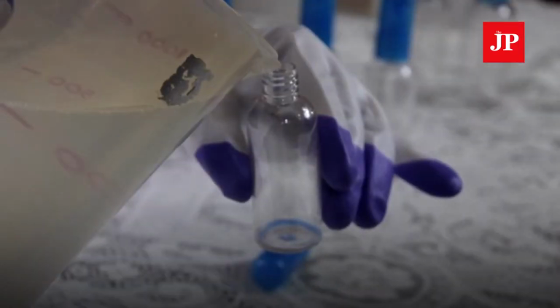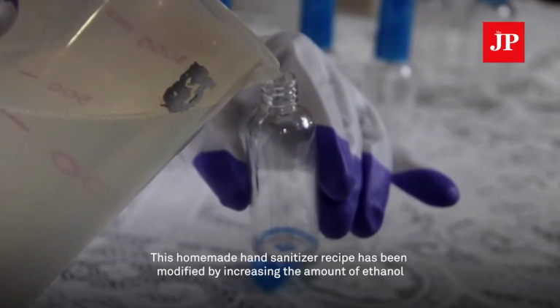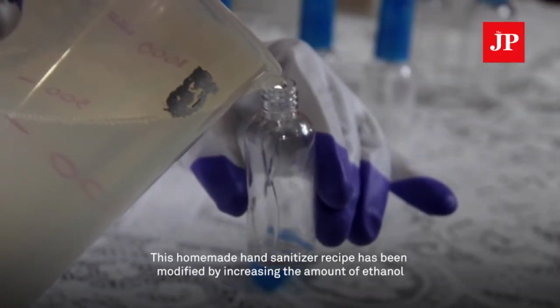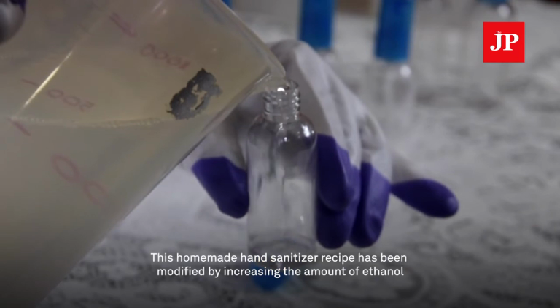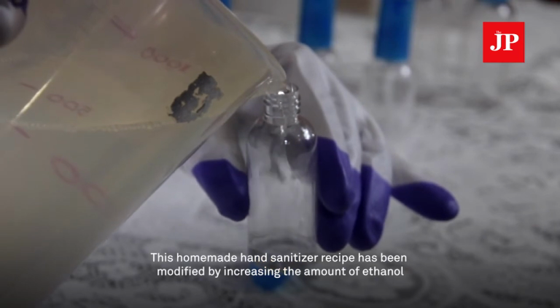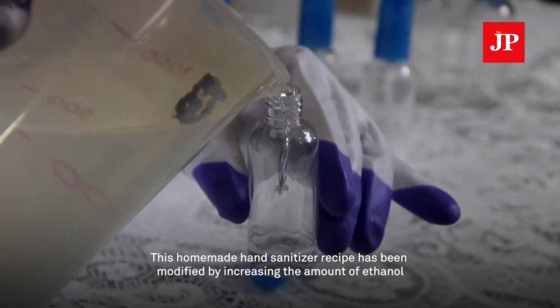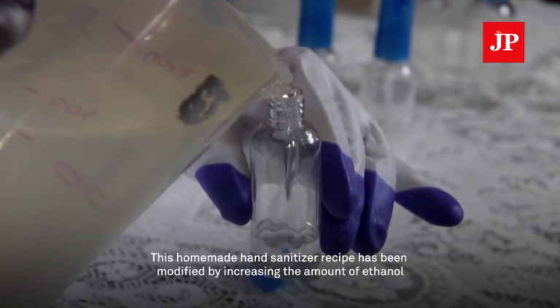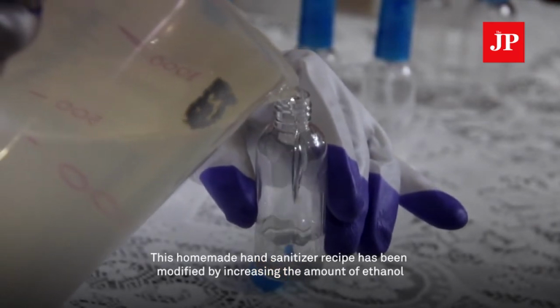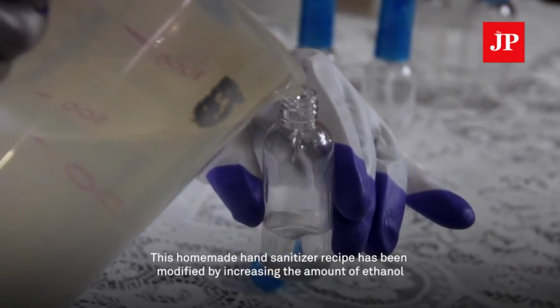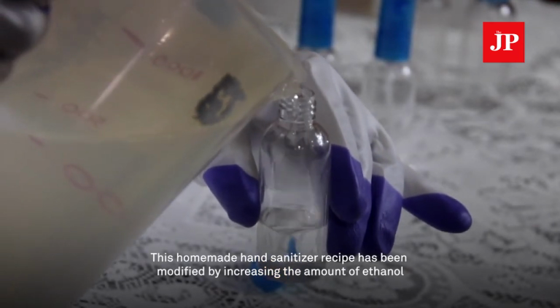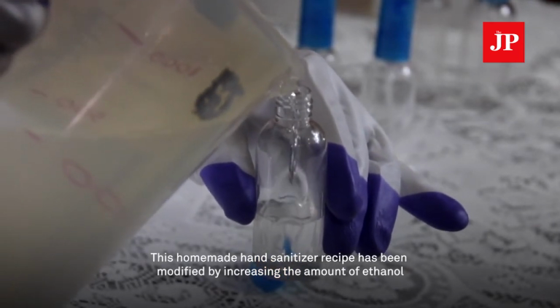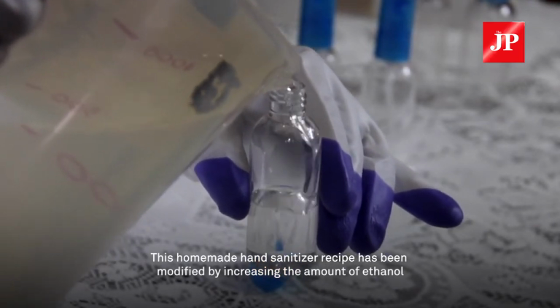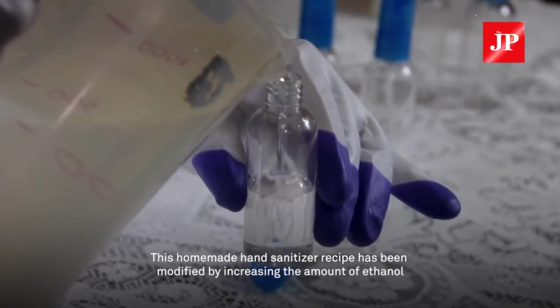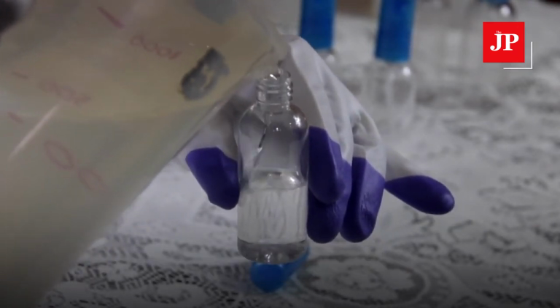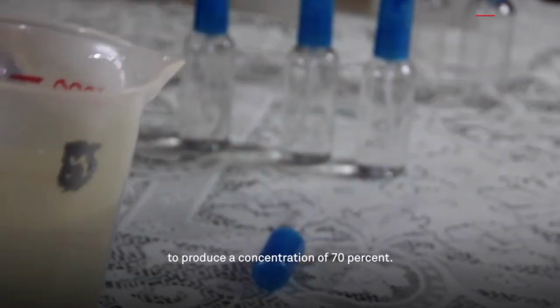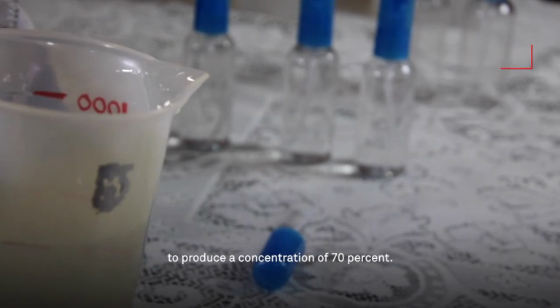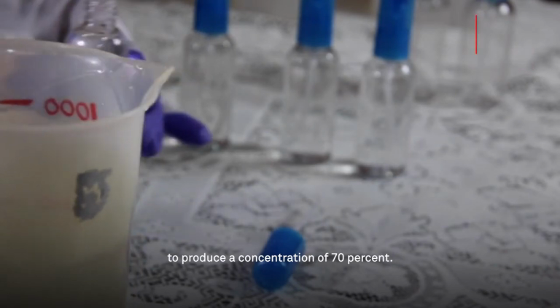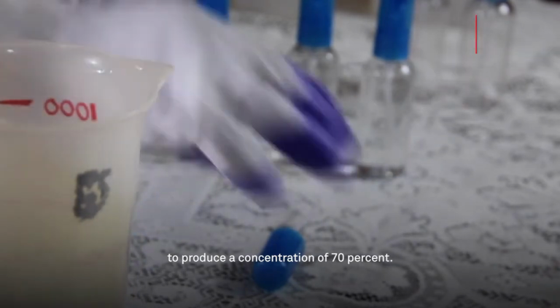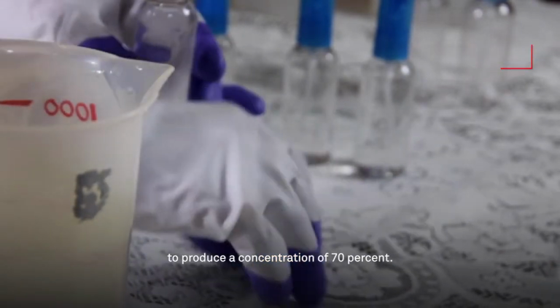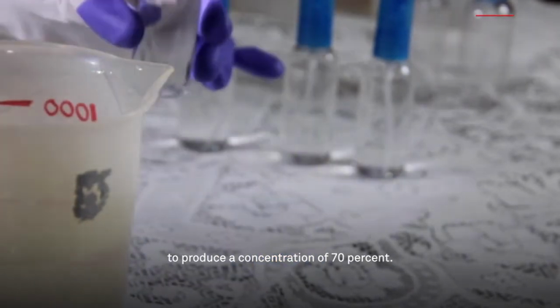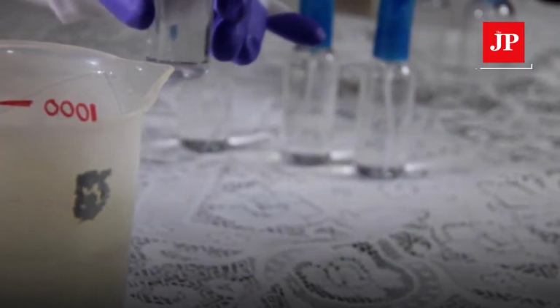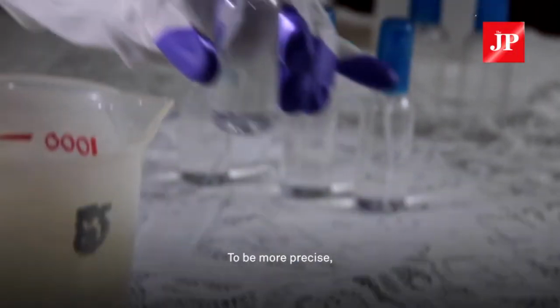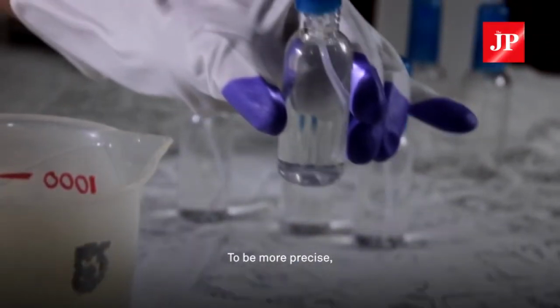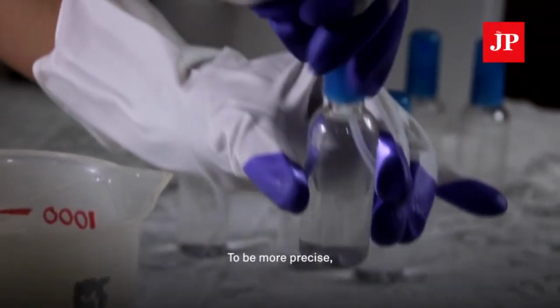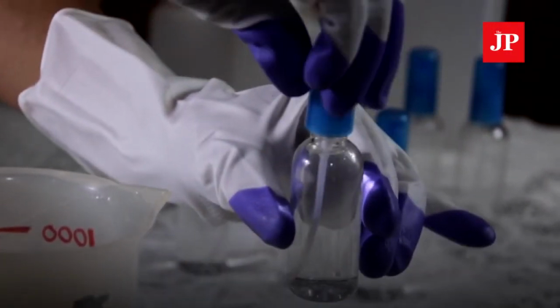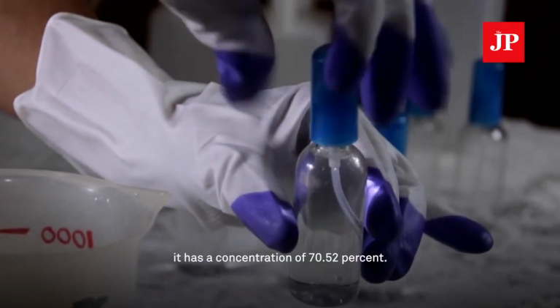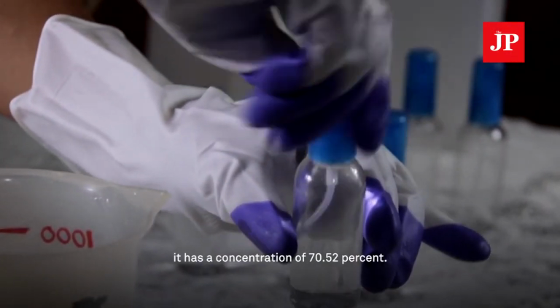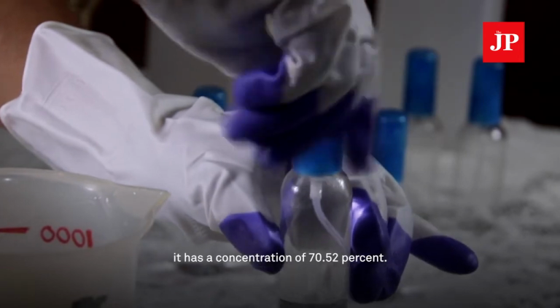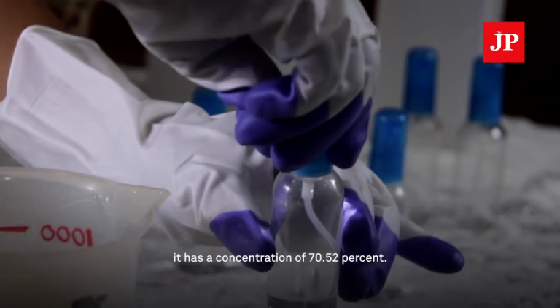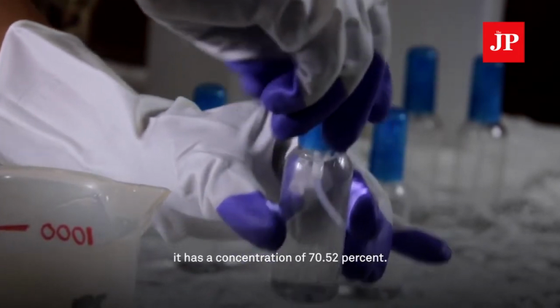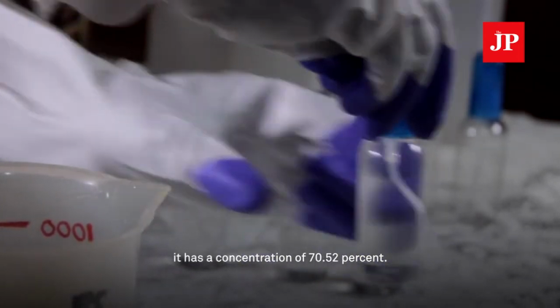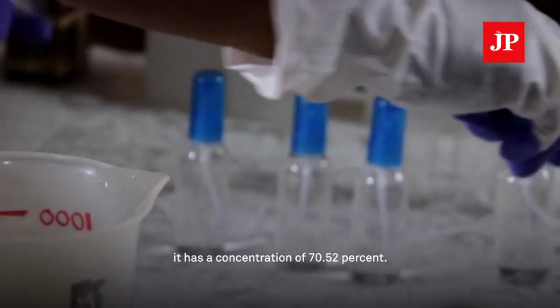This homemade hand sanitizer recipe has been modified by increasing the amount of ethanol to produce a concentration of 70%. To be more precise, it has a concentration of 70.52%.